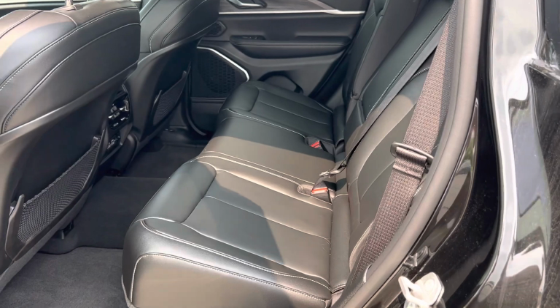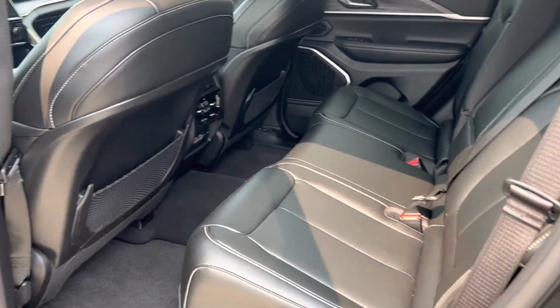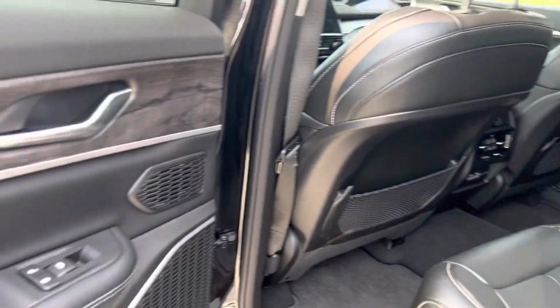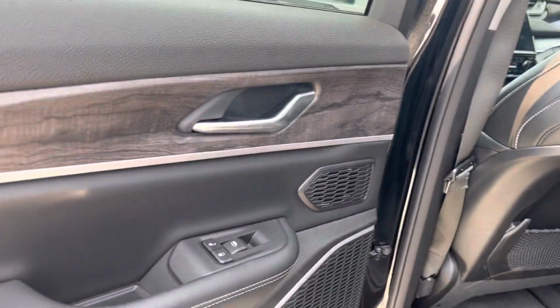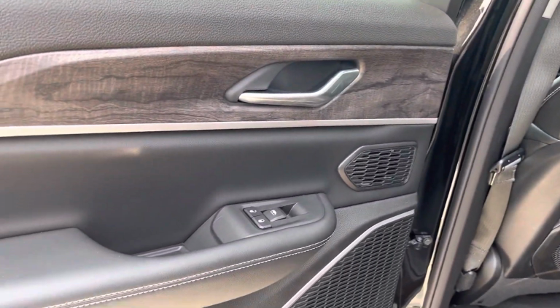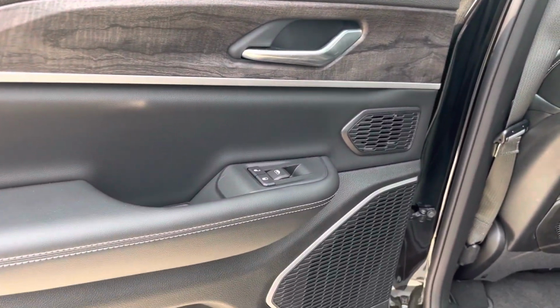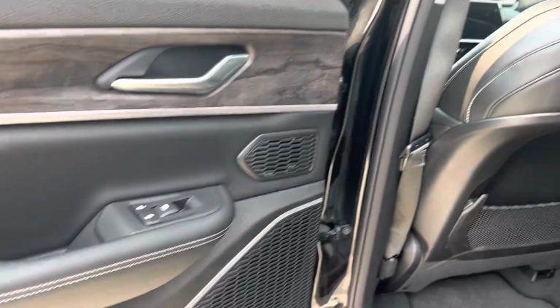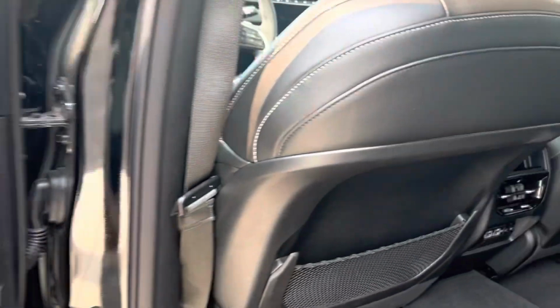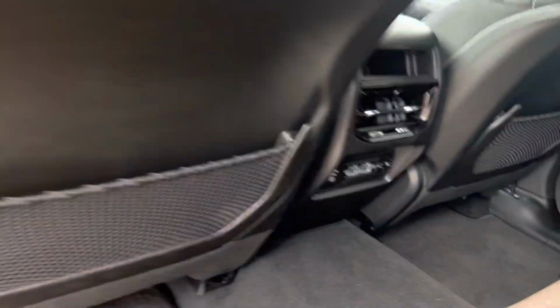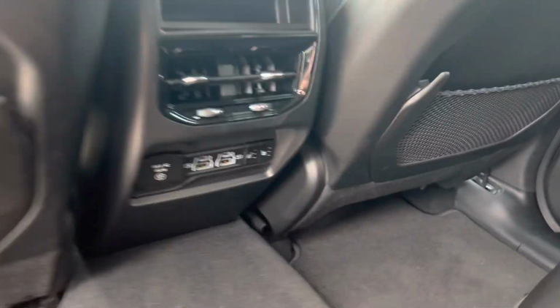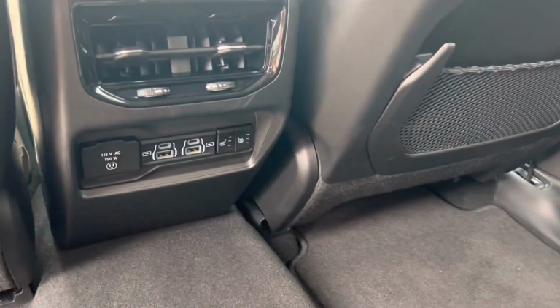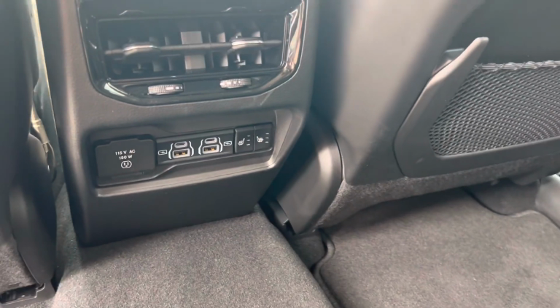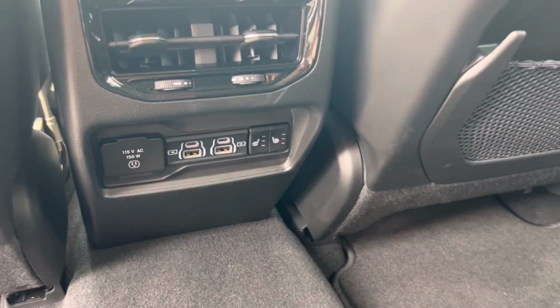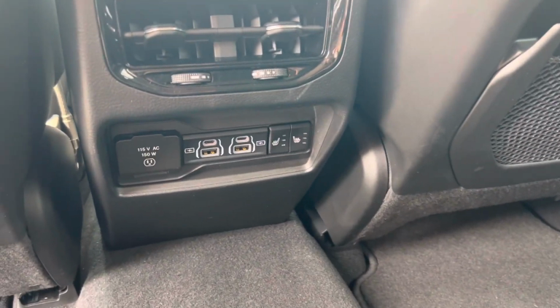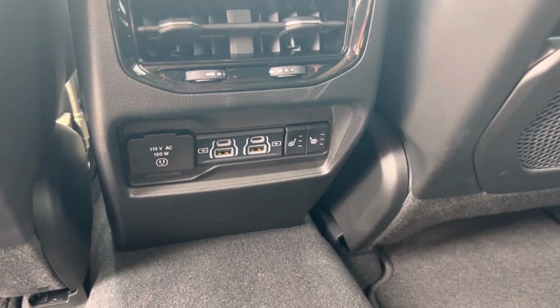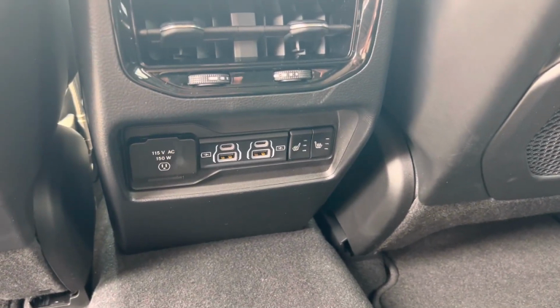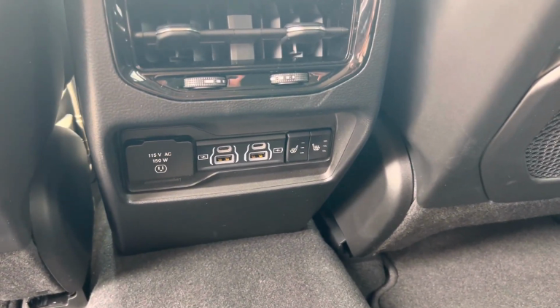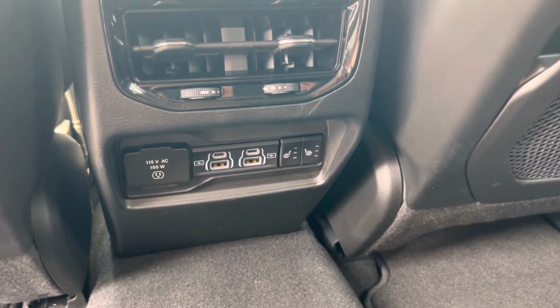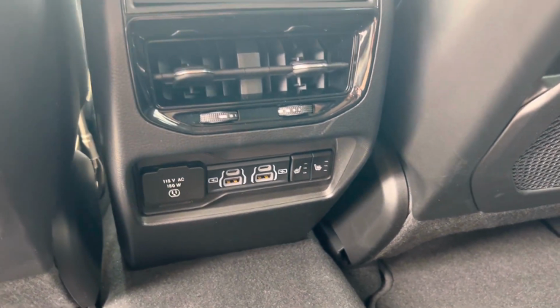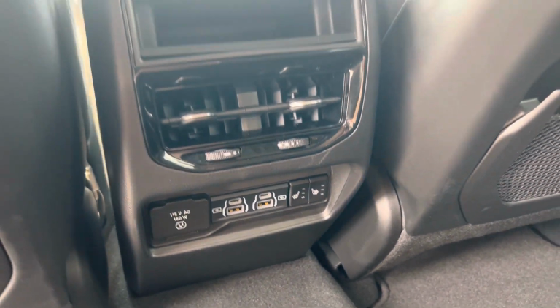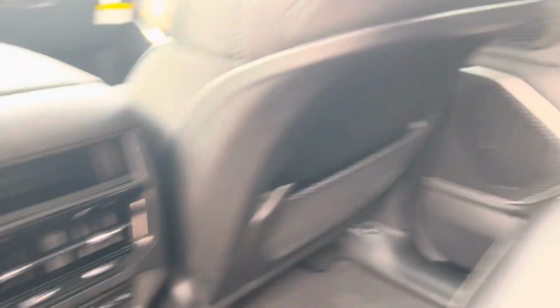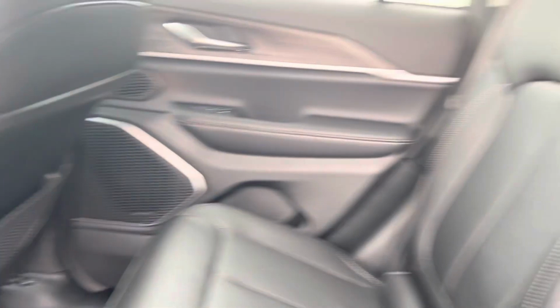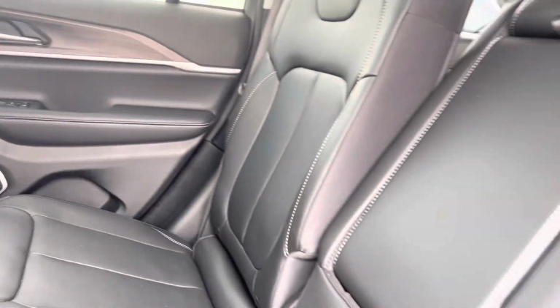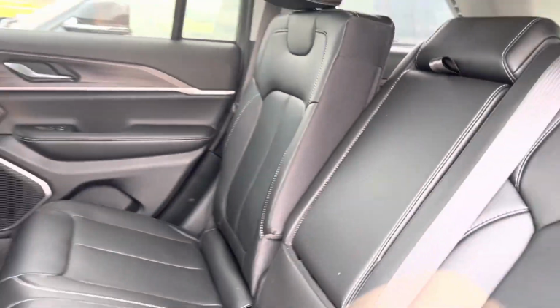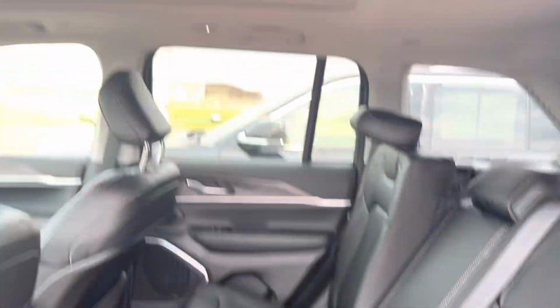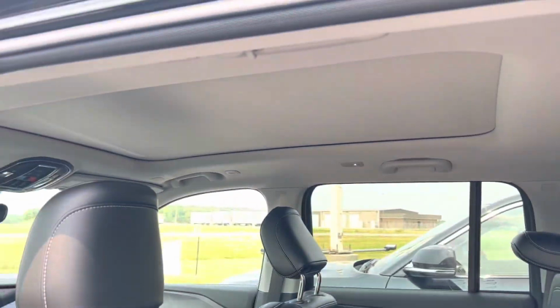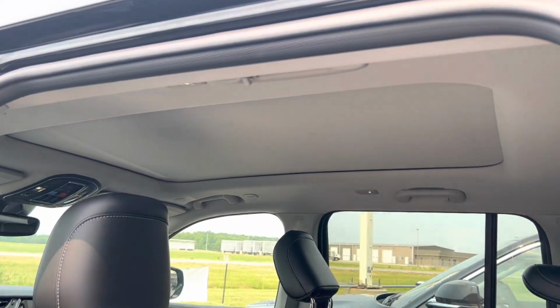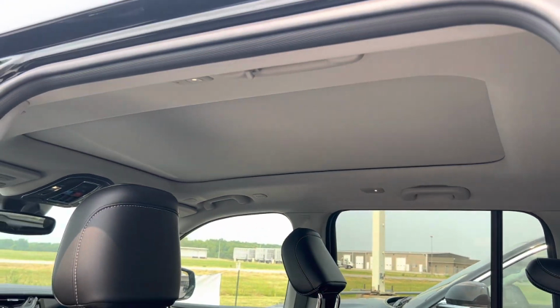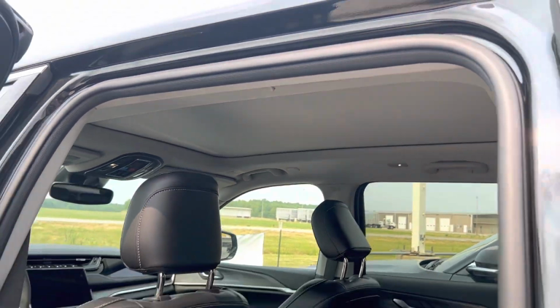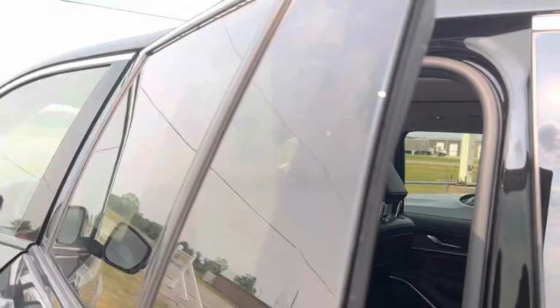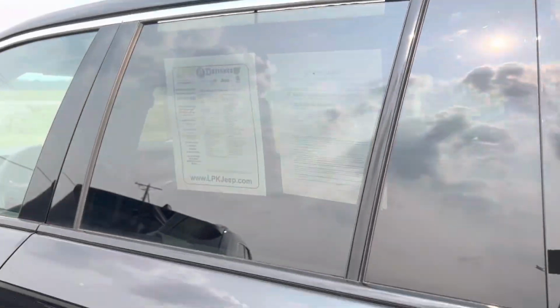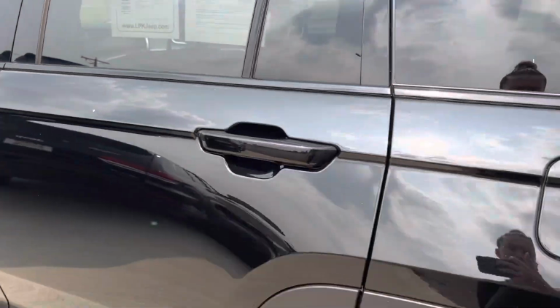Leather seats. Does have heated seats in the back, as well as a 150-watt outlet with multiple USB ports. Has the panoramic sunroof.